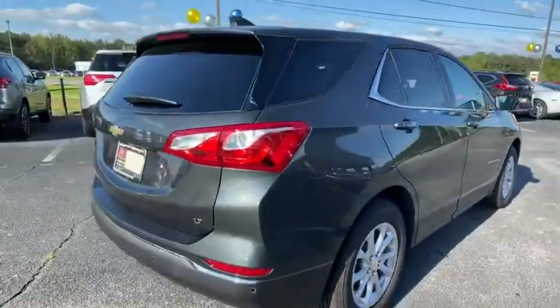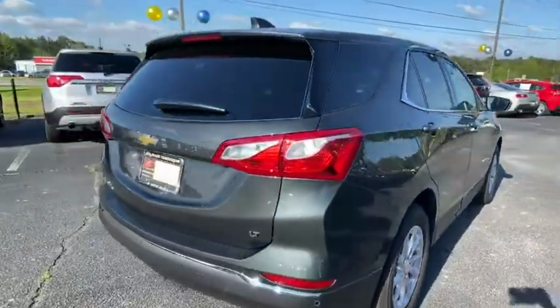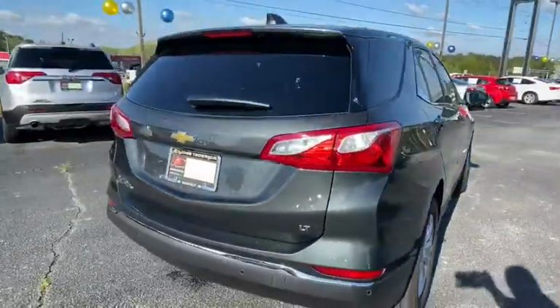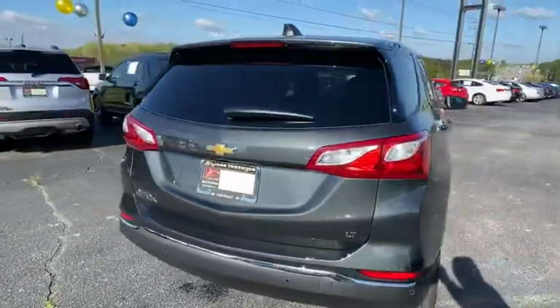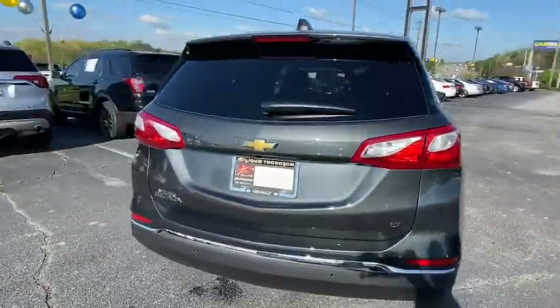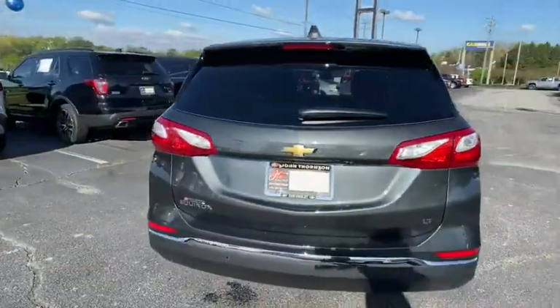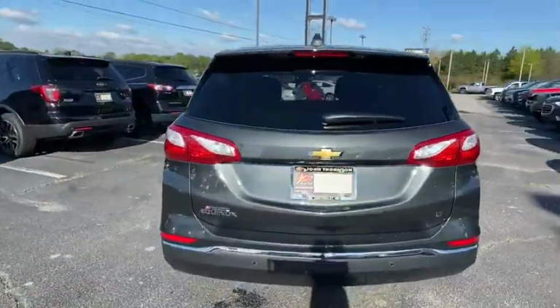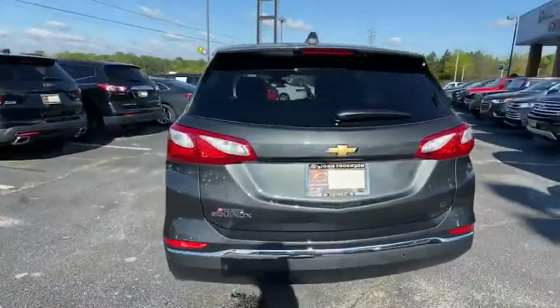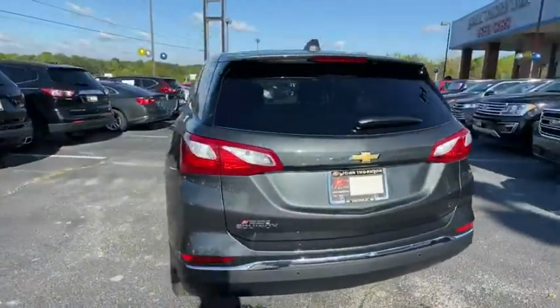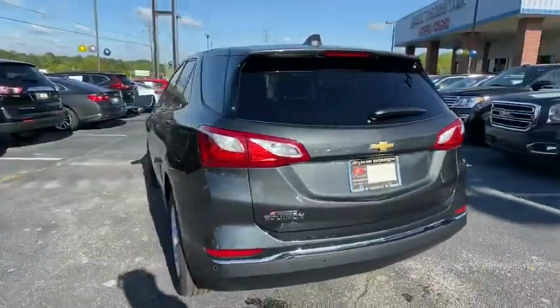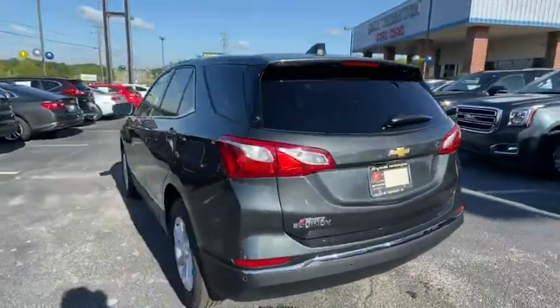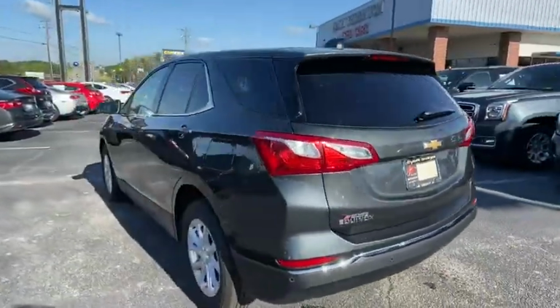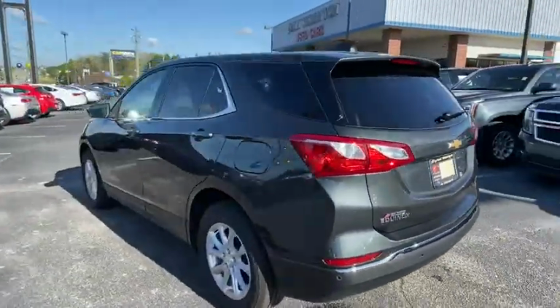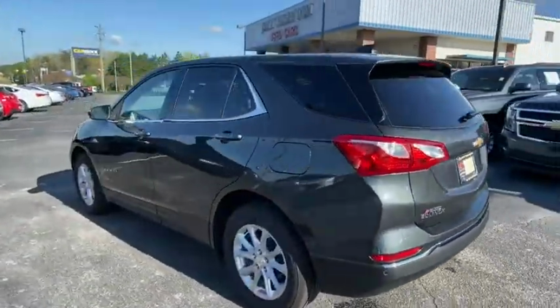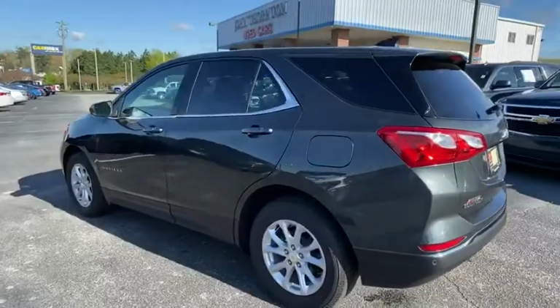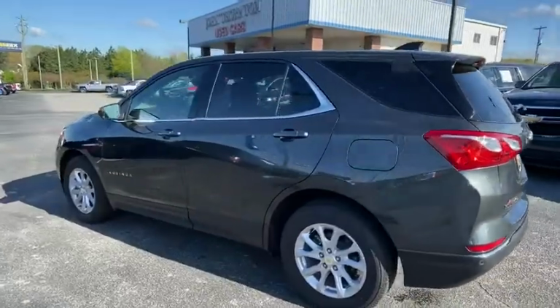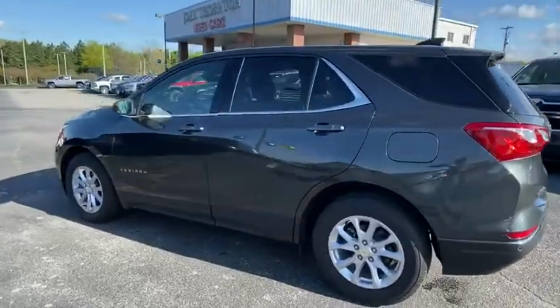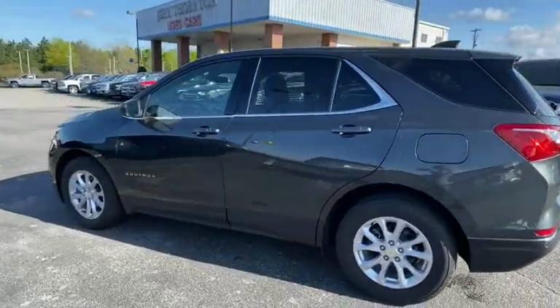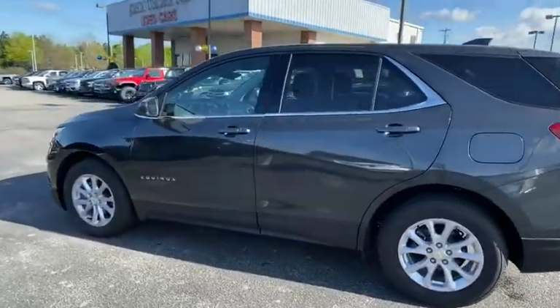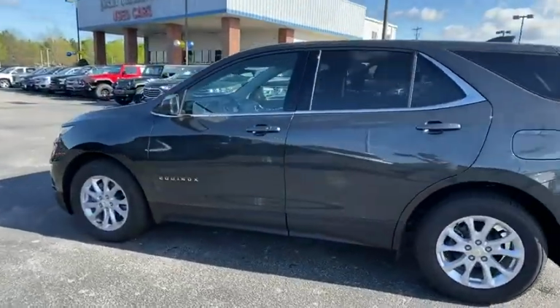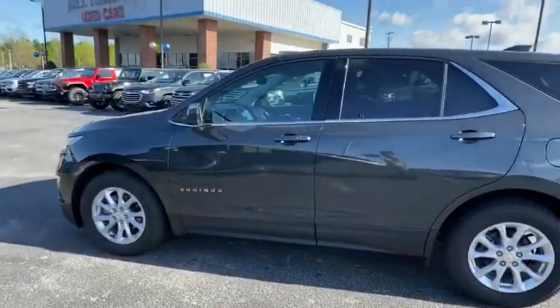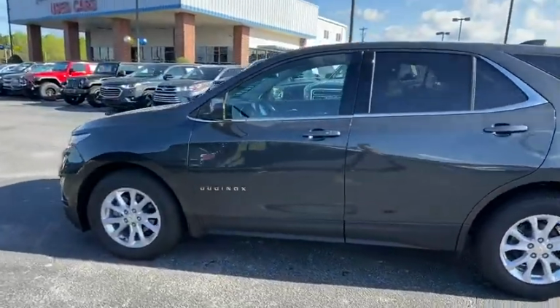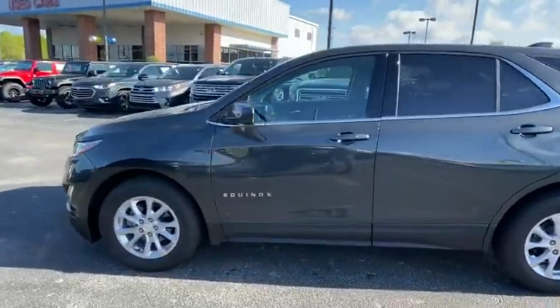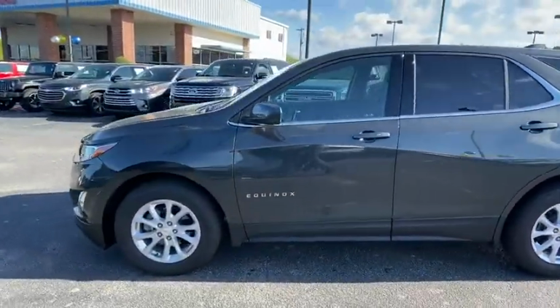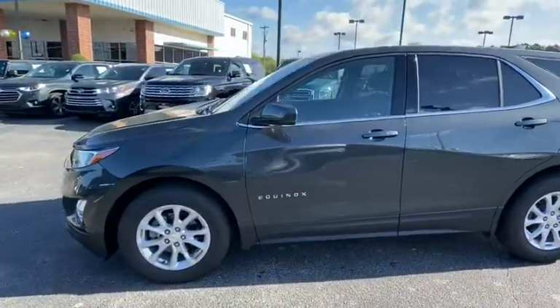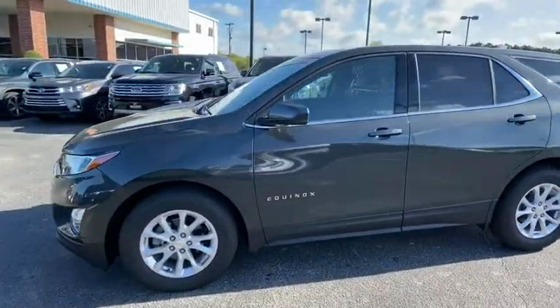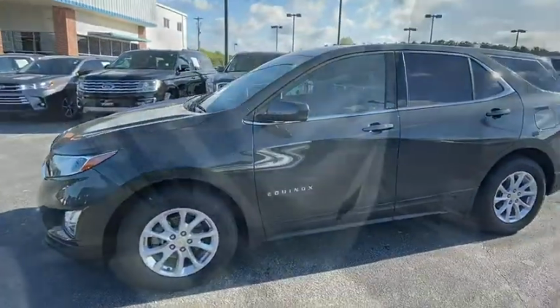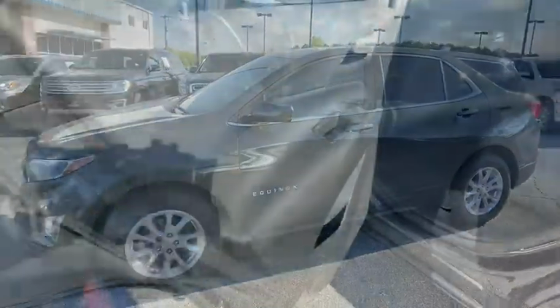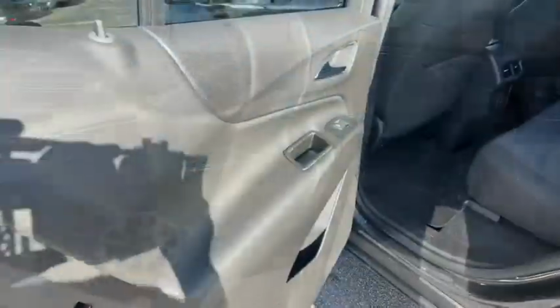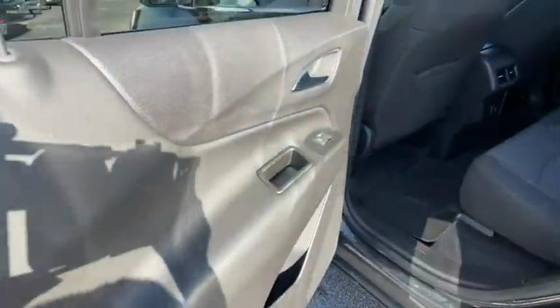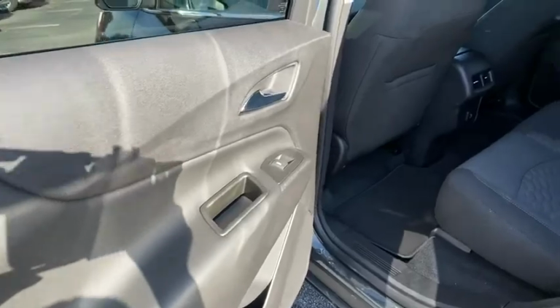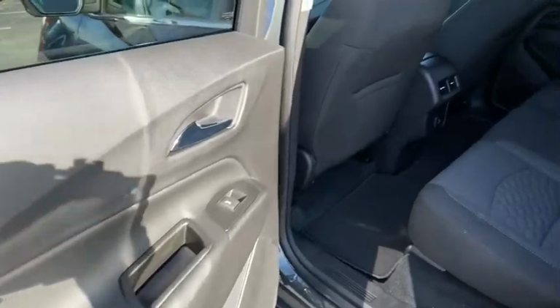Here are some of this vehicle's great options: traction control, remote start, dual airbags, alloy wheels, power steering, four-wheel disc brakes, universal garage door opener.